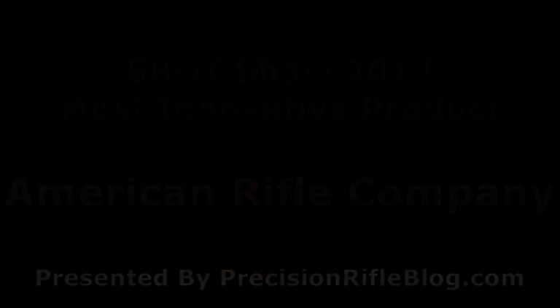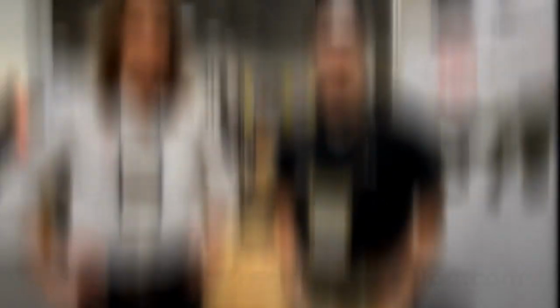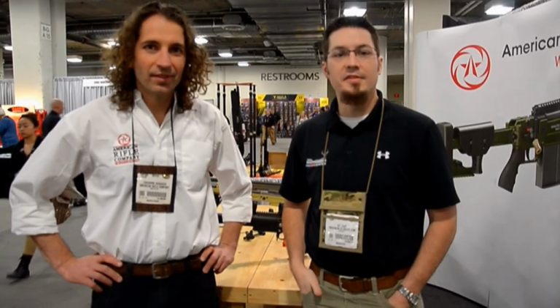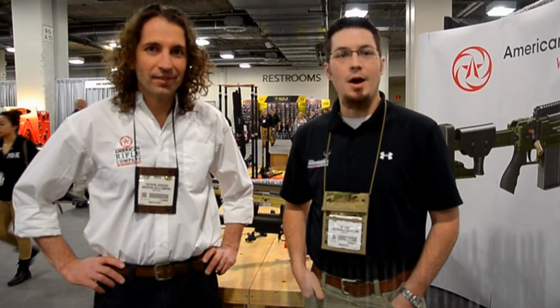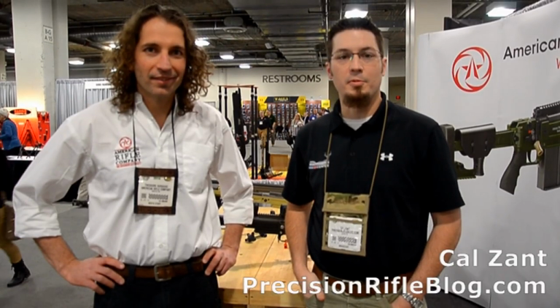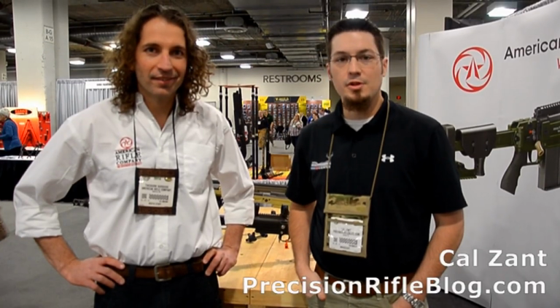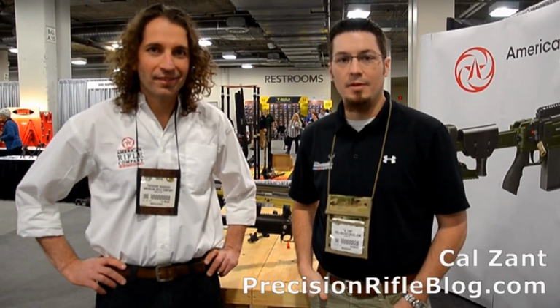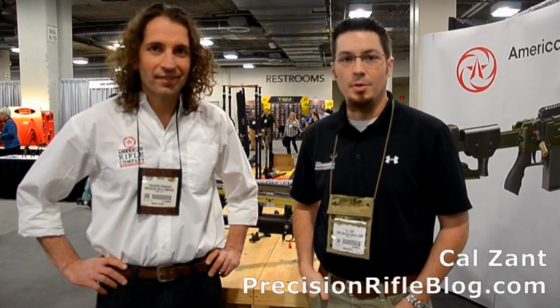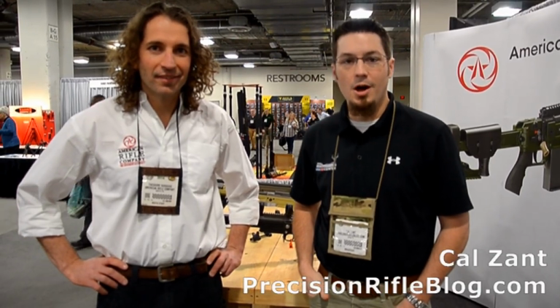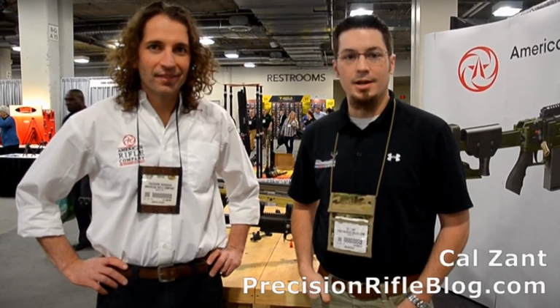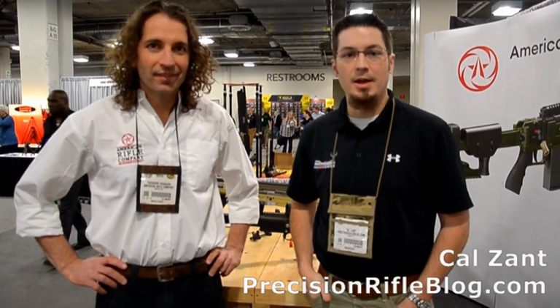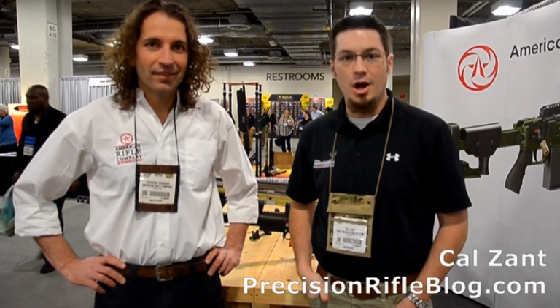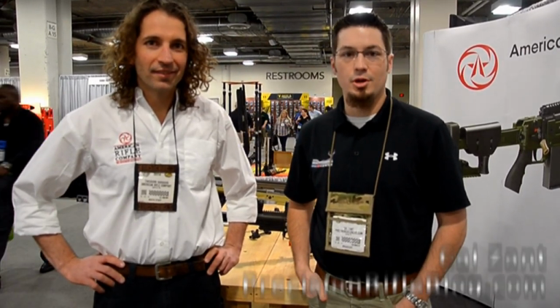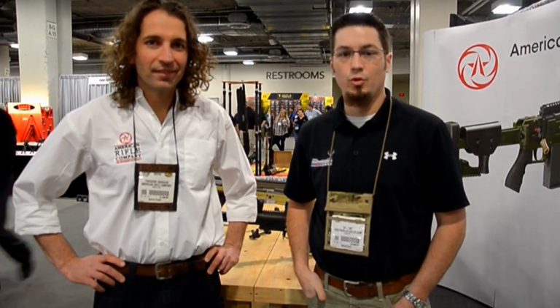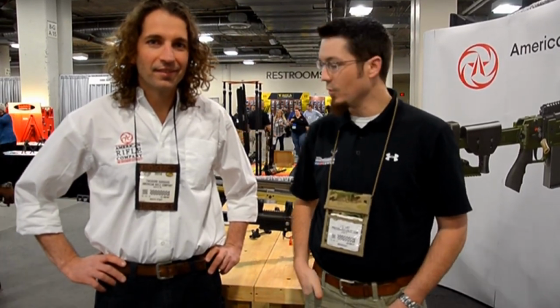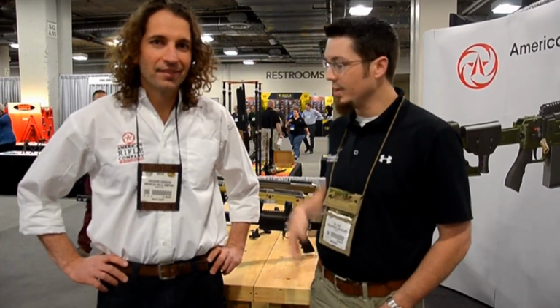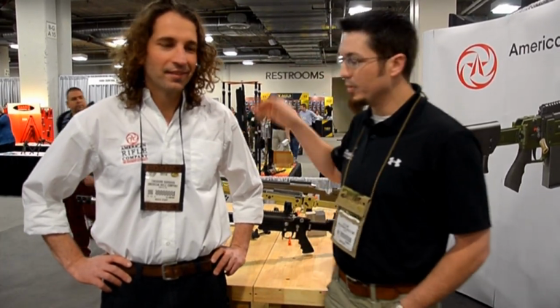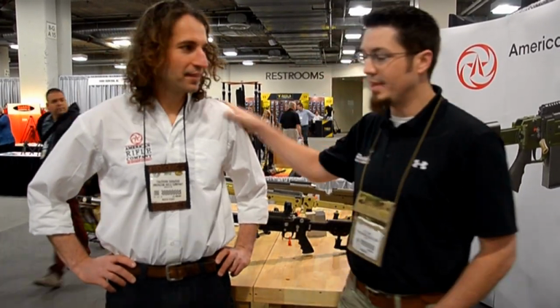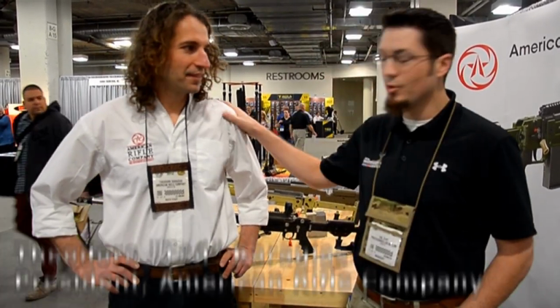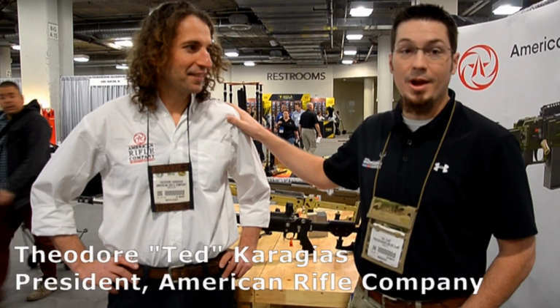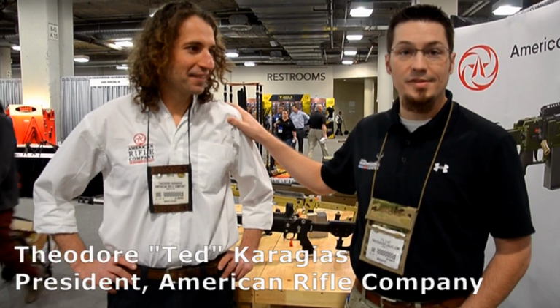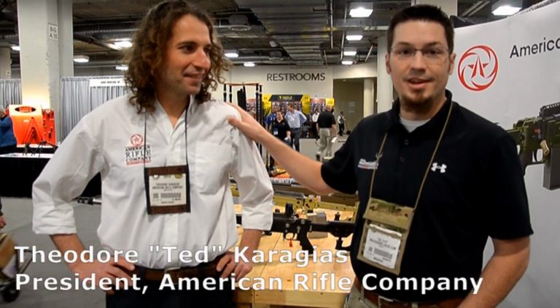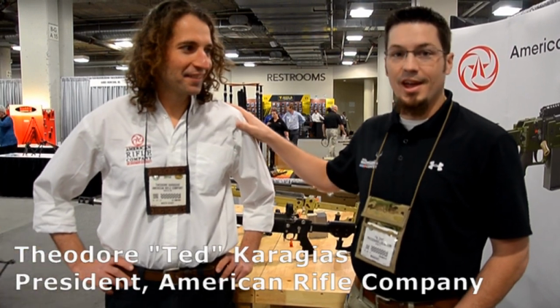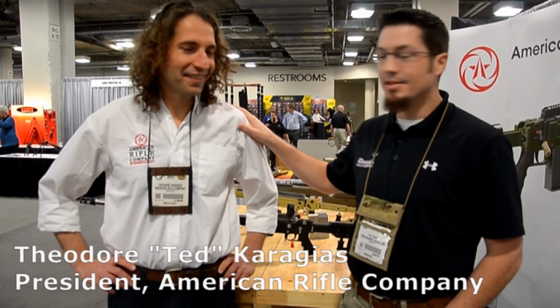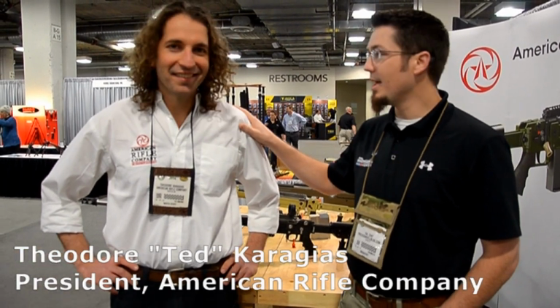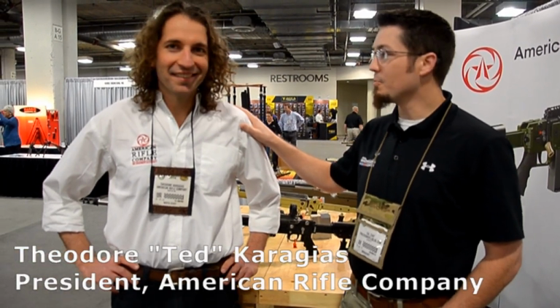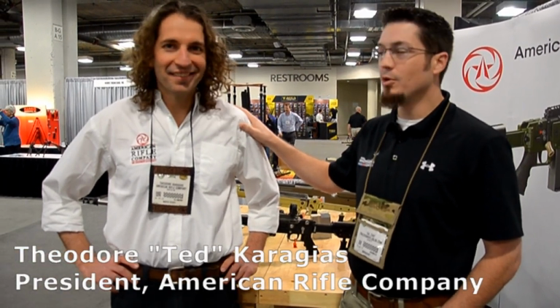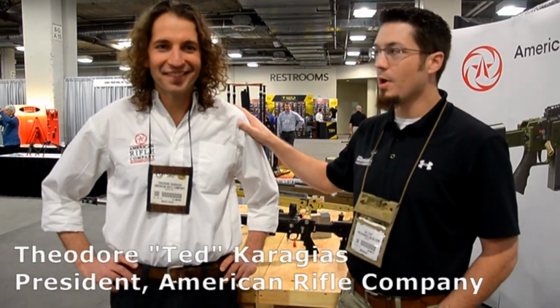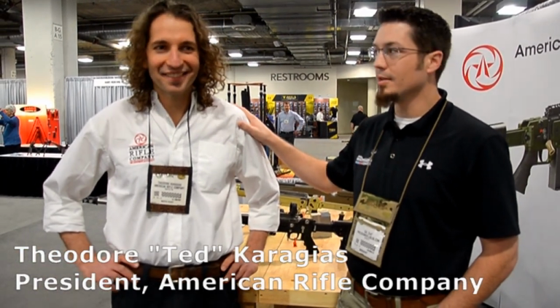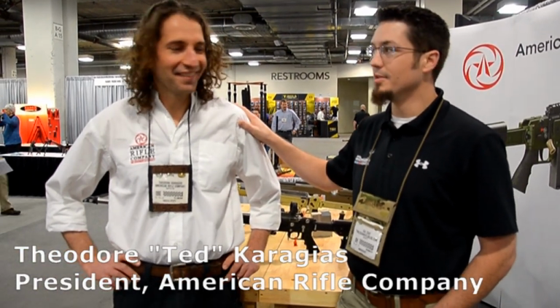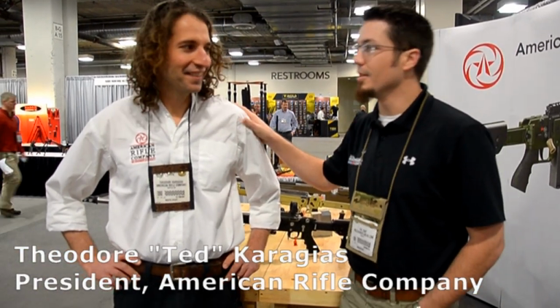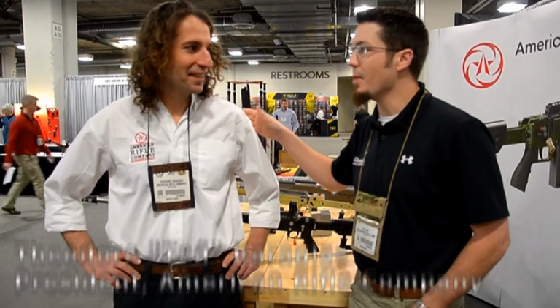Hey, this is Cal with Precision Rifle Blog, and I'm at SHOT Show 2014 with Ted Courageous. Ted has a pretty cool product that he's going to tell us about.